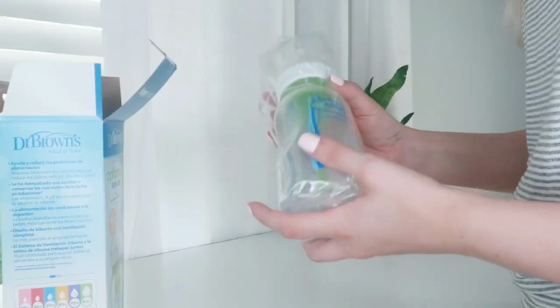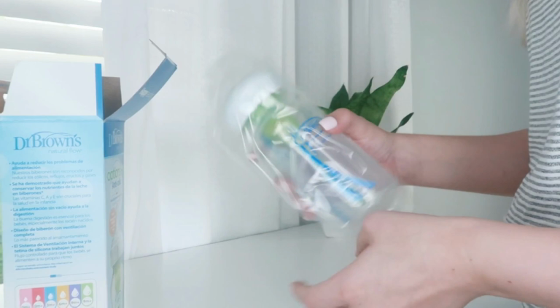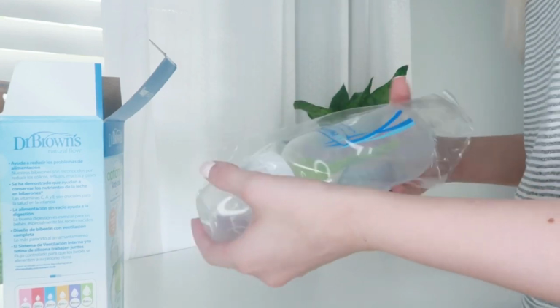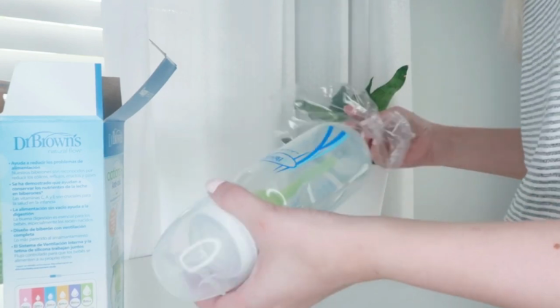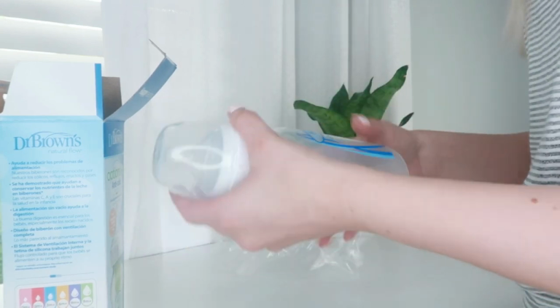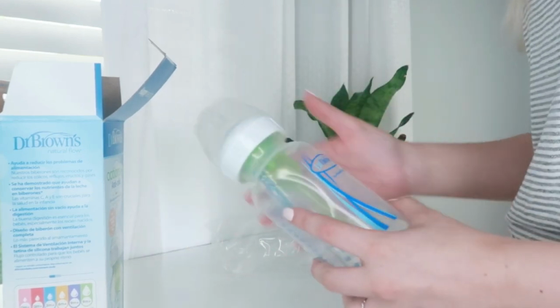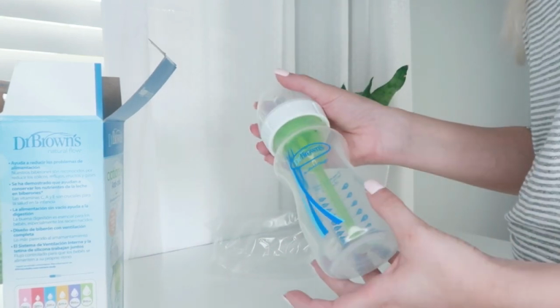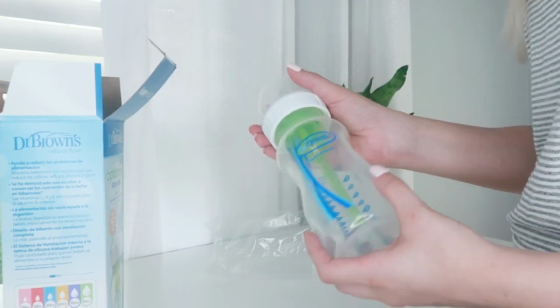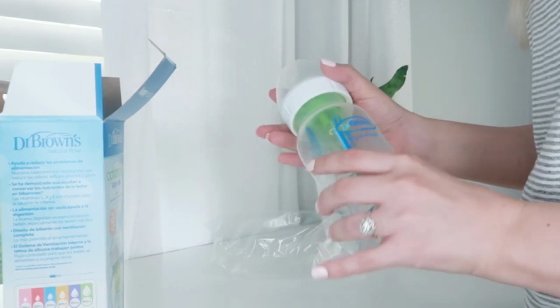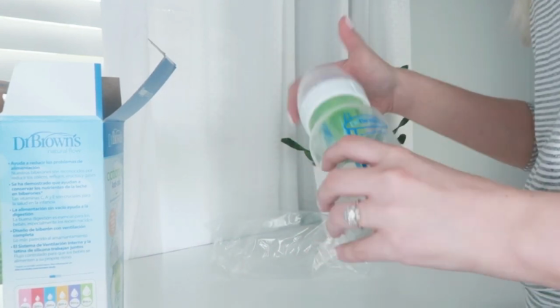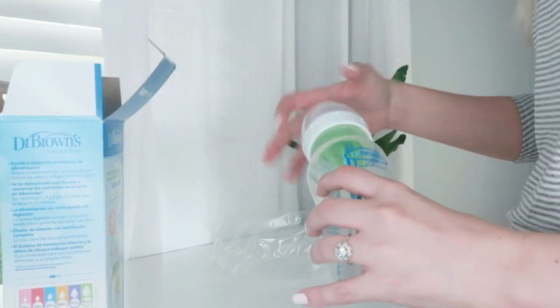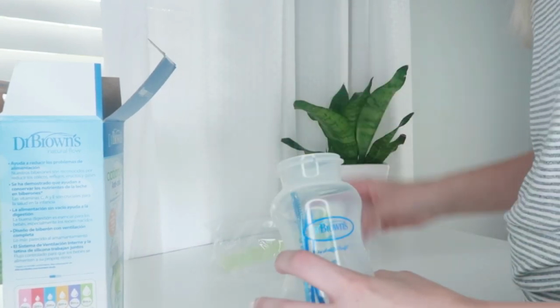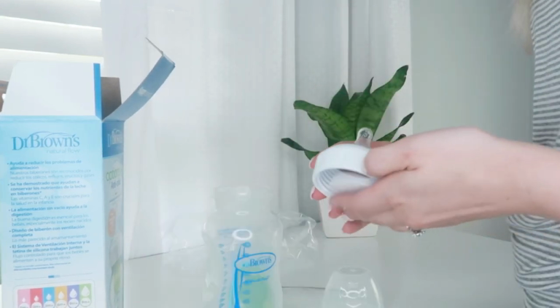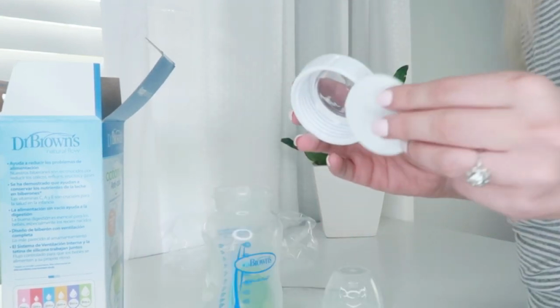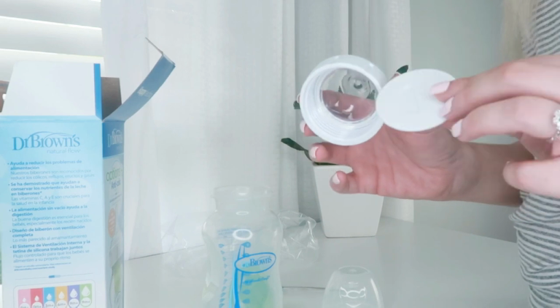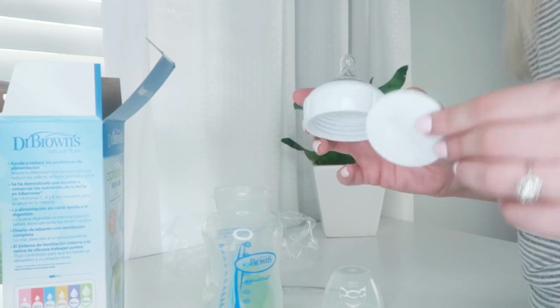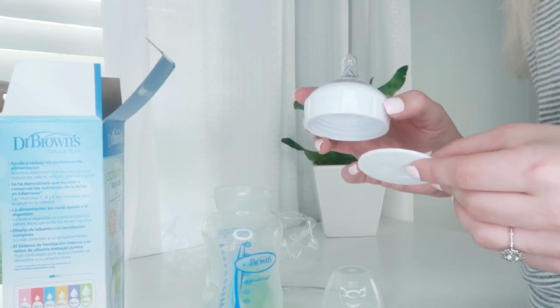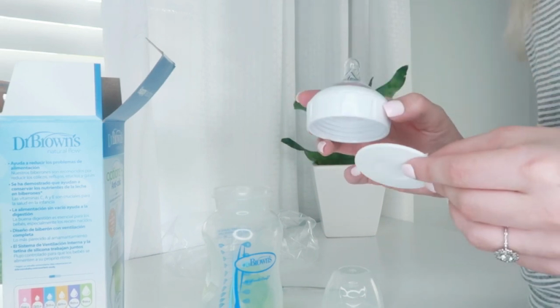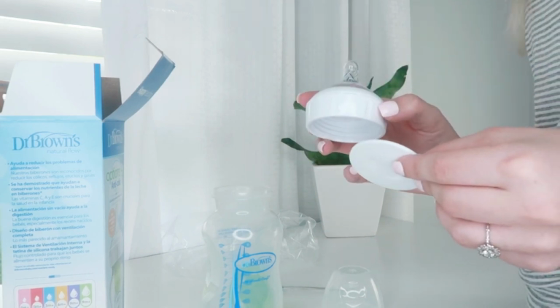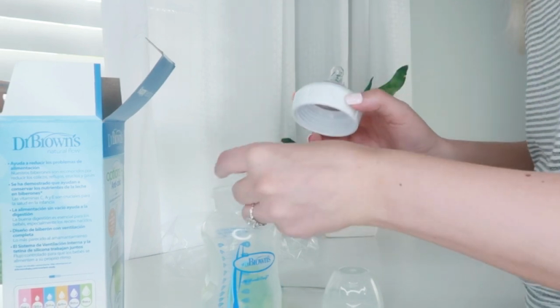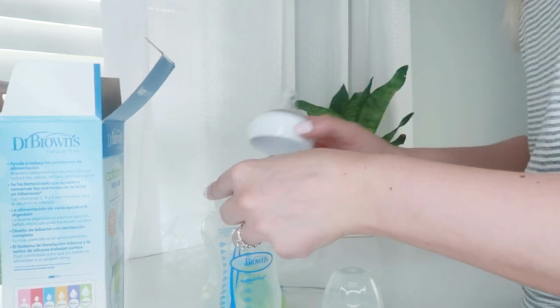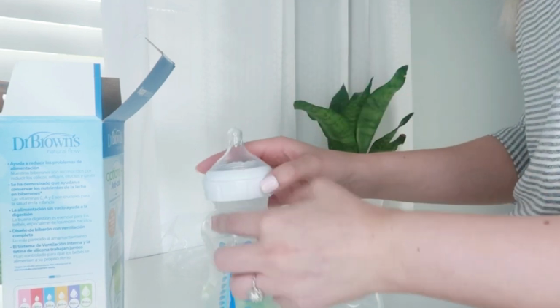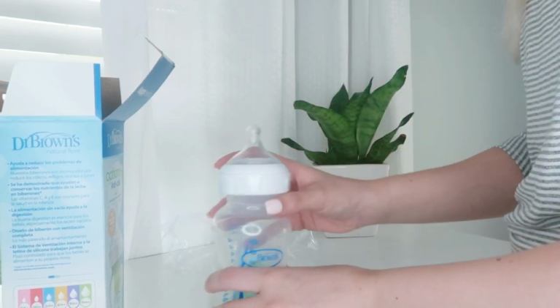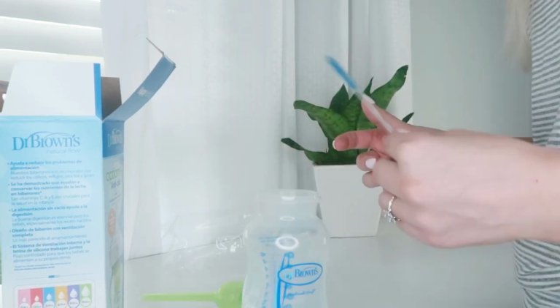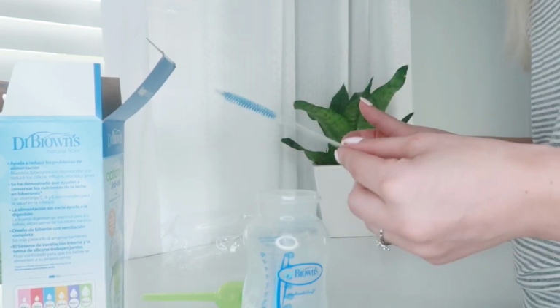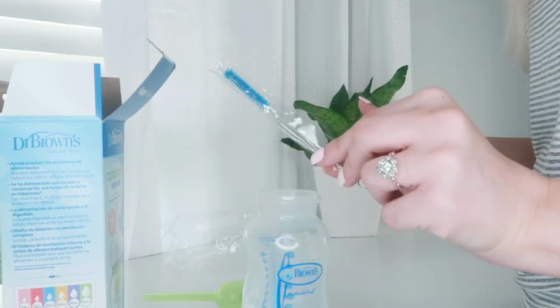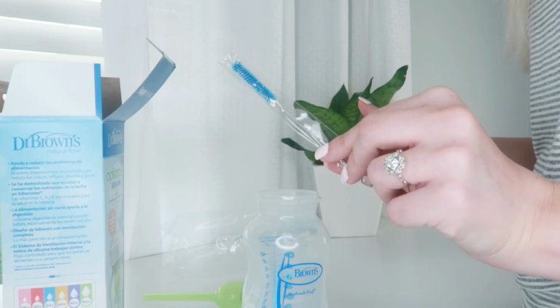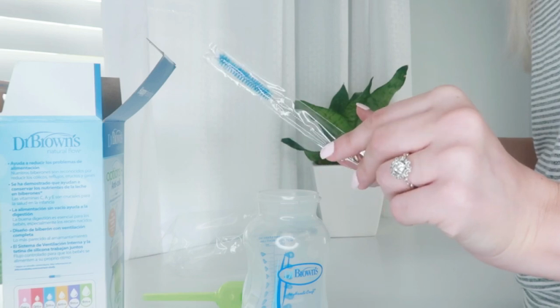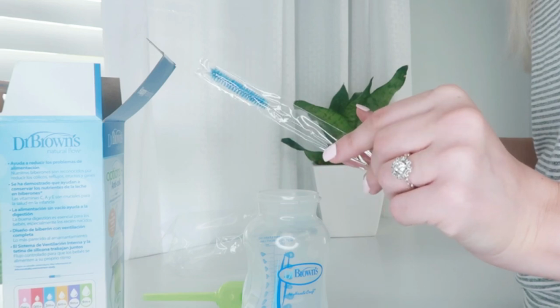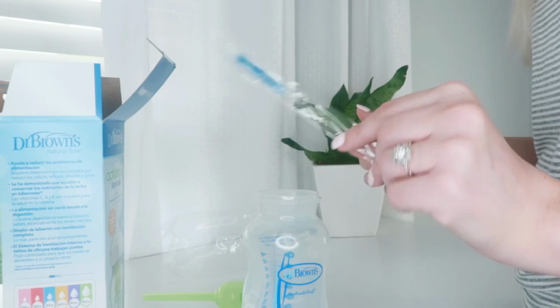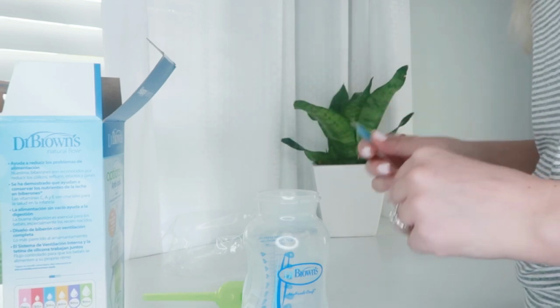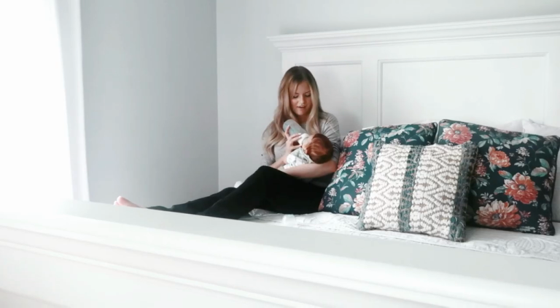When you get your bottle, it'll come fully assembled. You'll have a little travel lid and a travel disc to make everything completely spill-proof. You will also get a little pipe cleaner type thing to clean out the vent.